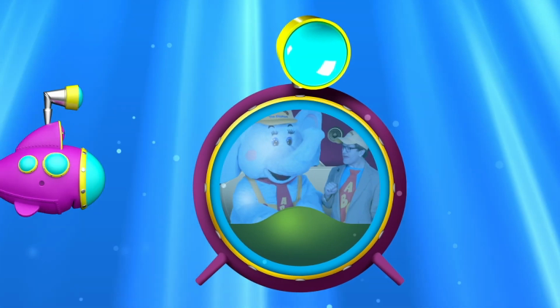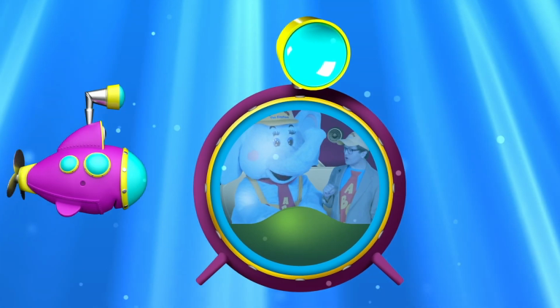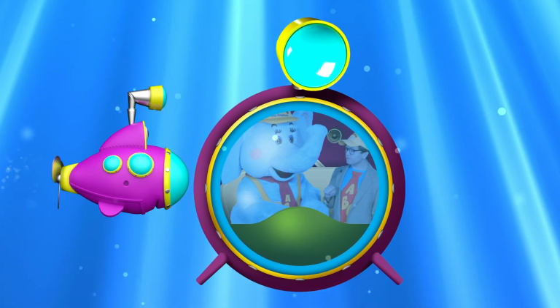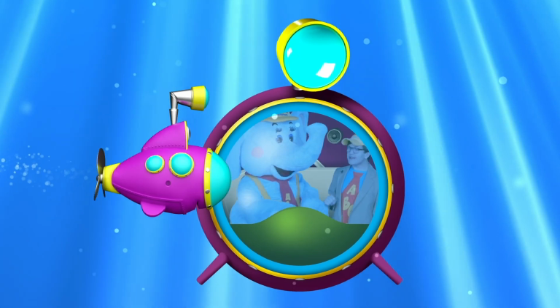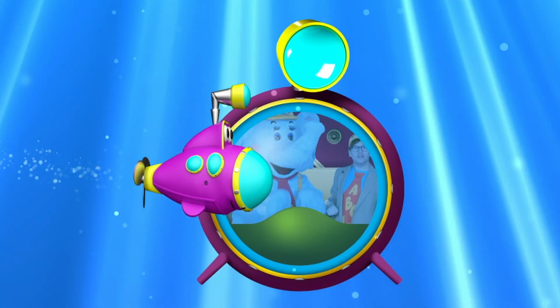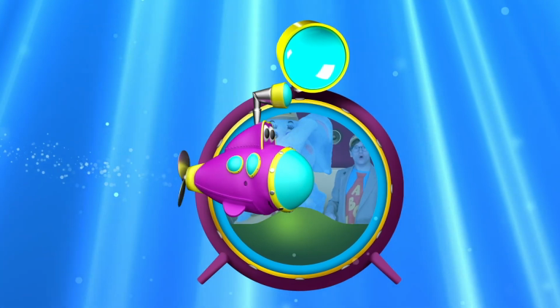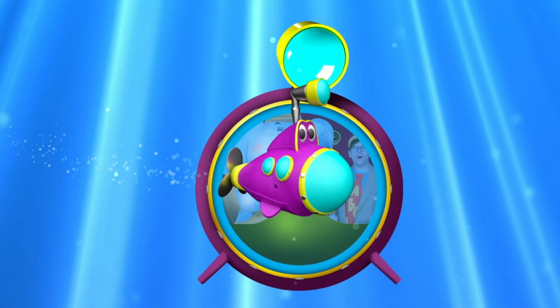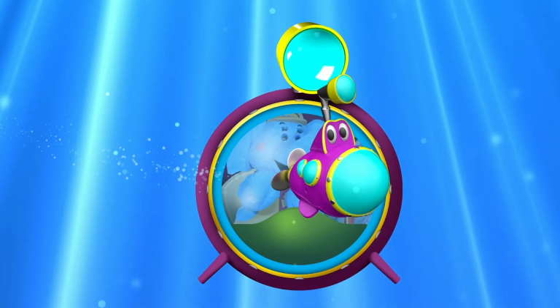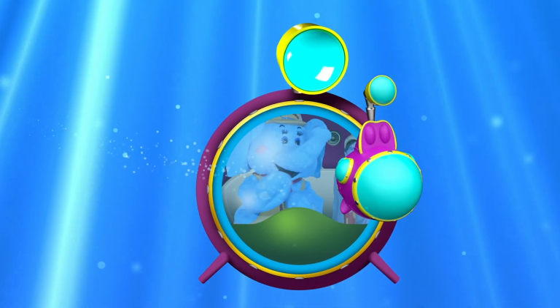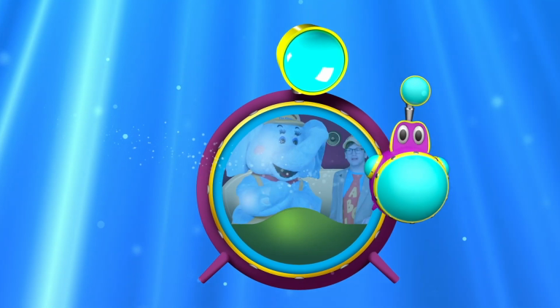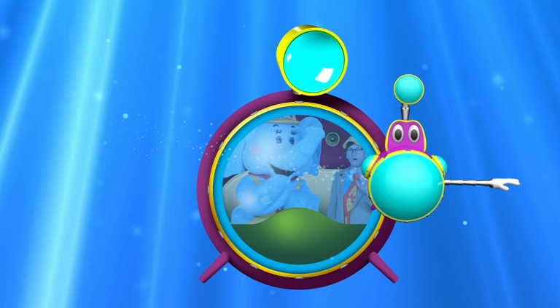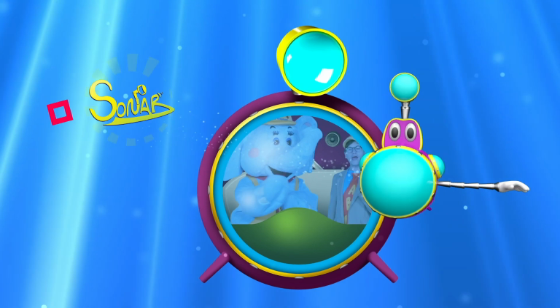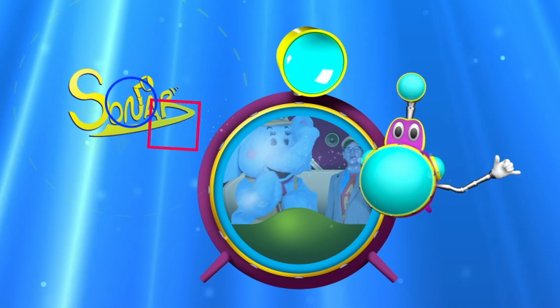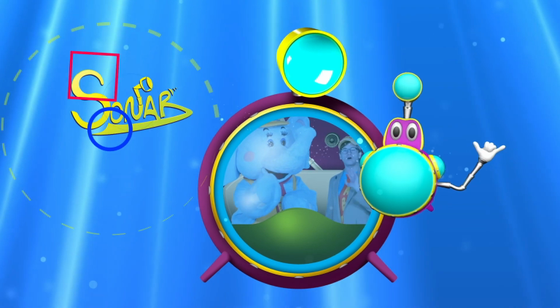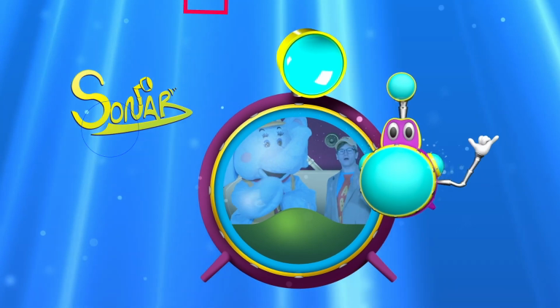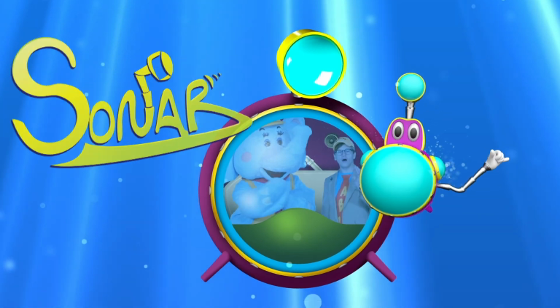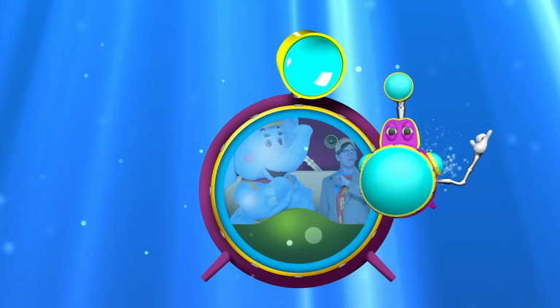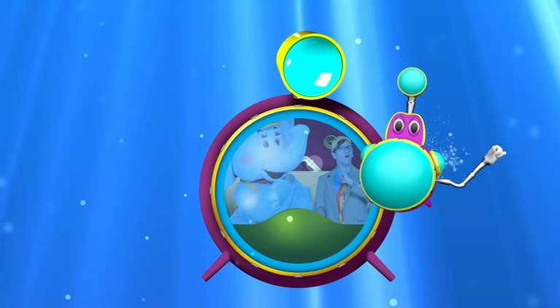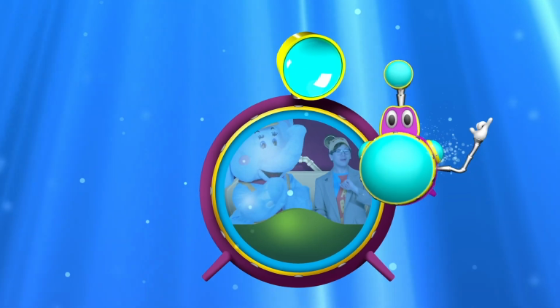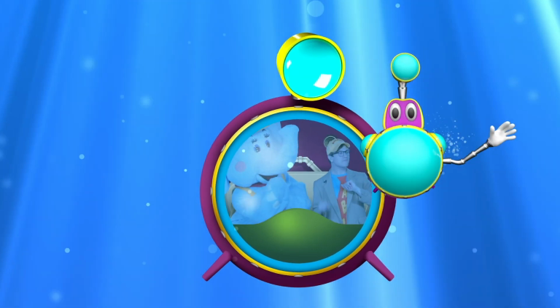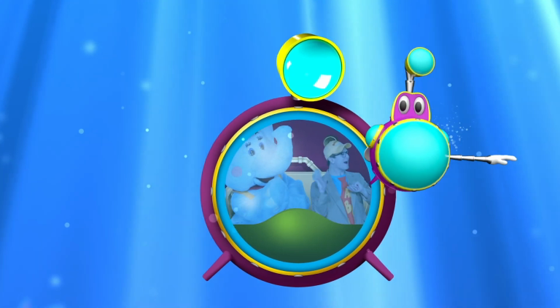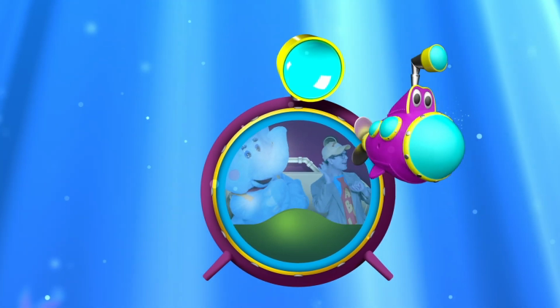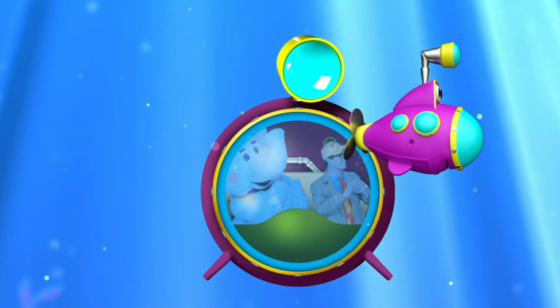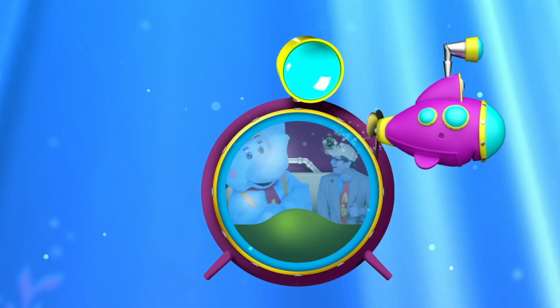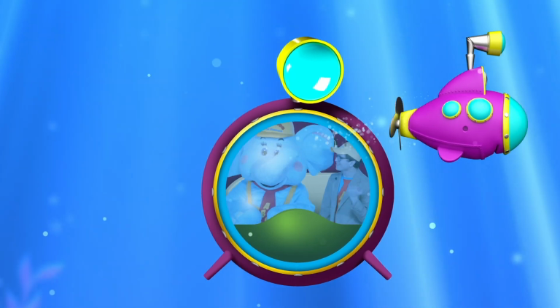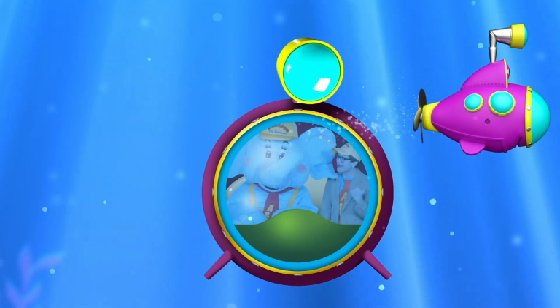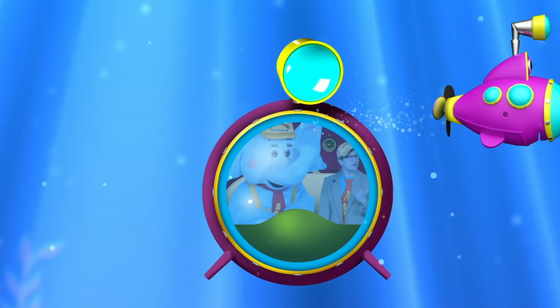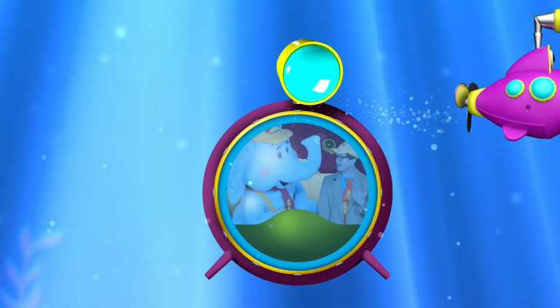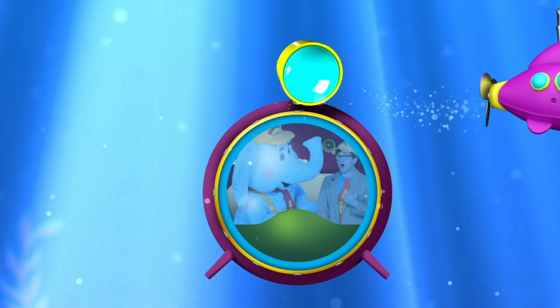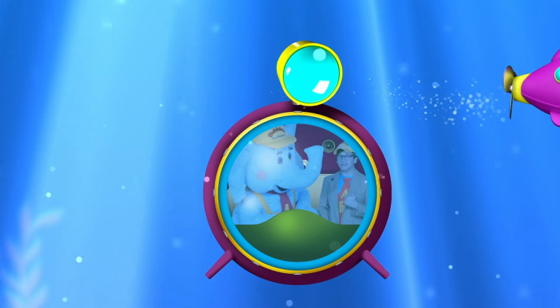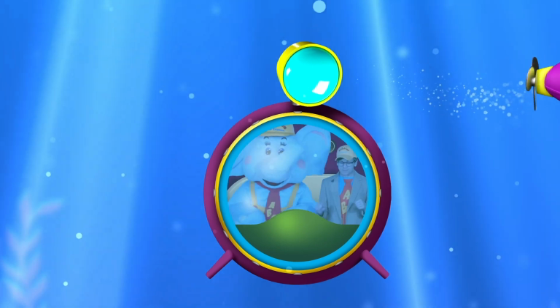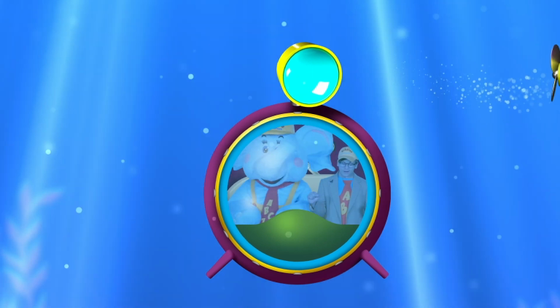There's our friend Sonar The Submarine! Well, hey there Sonar! Okay, bye-bye! I love that submarine! Okay, let's keep going!